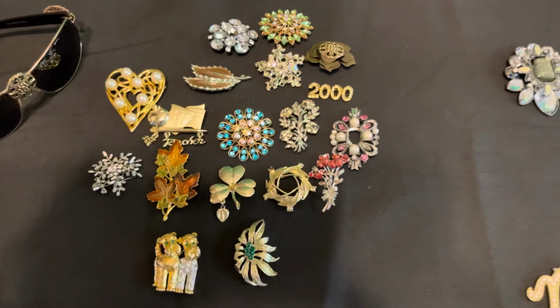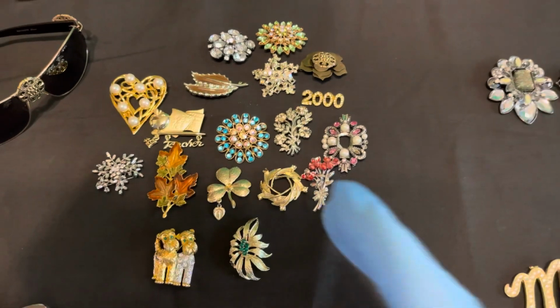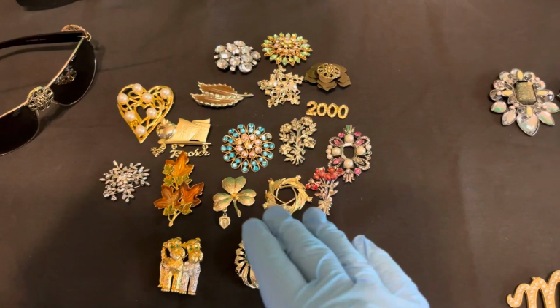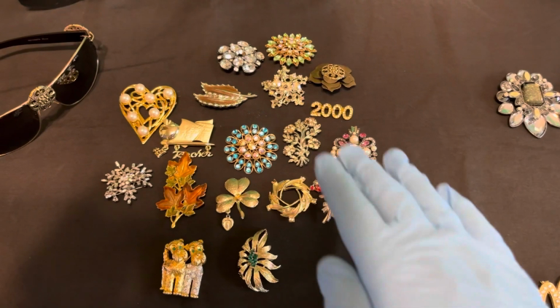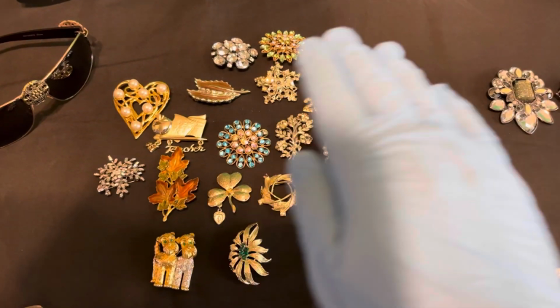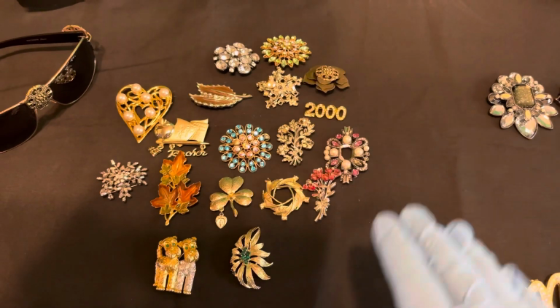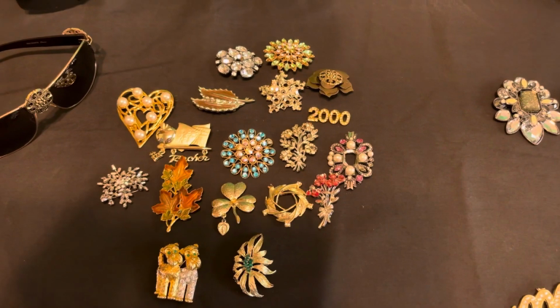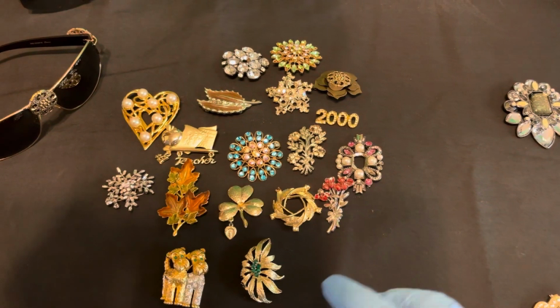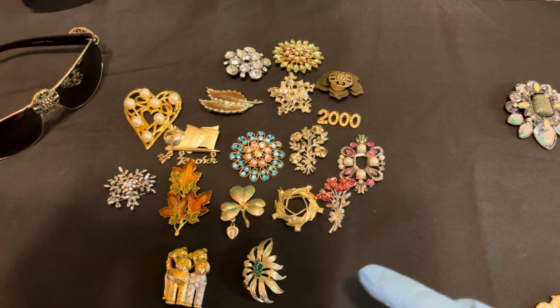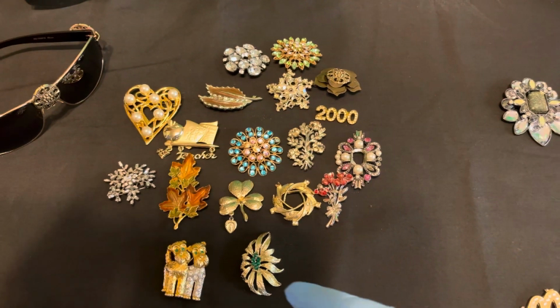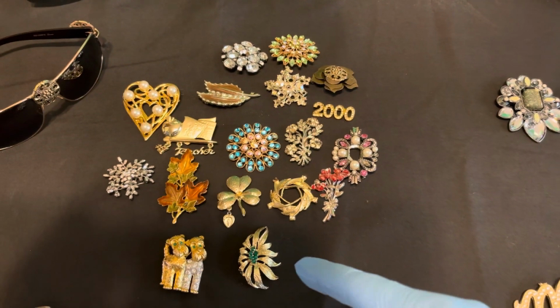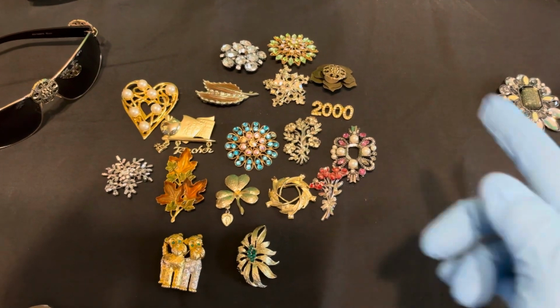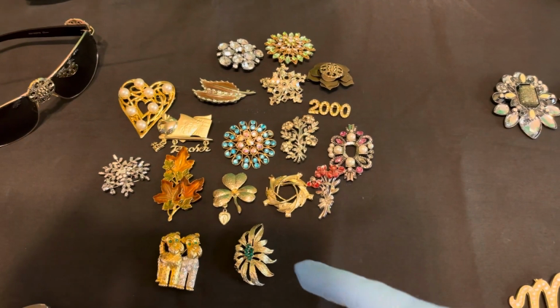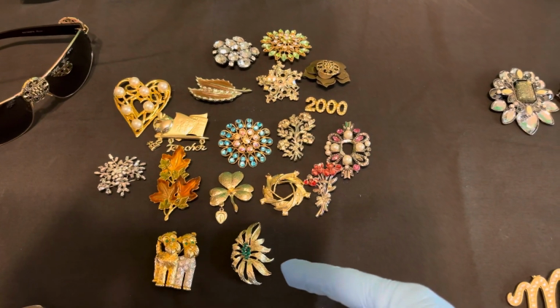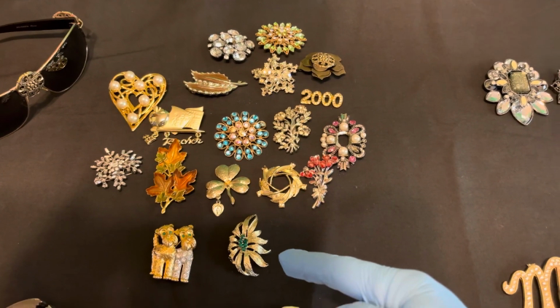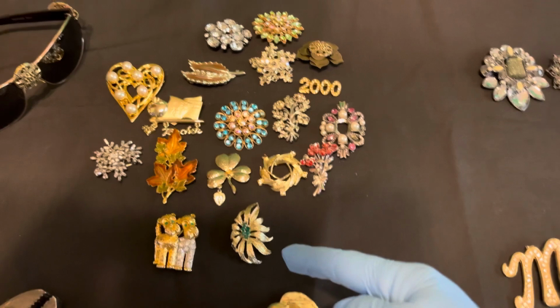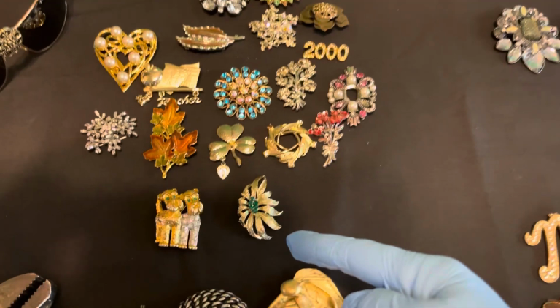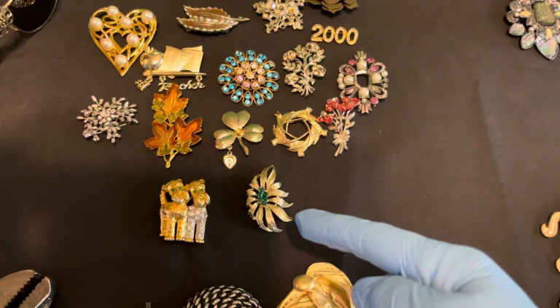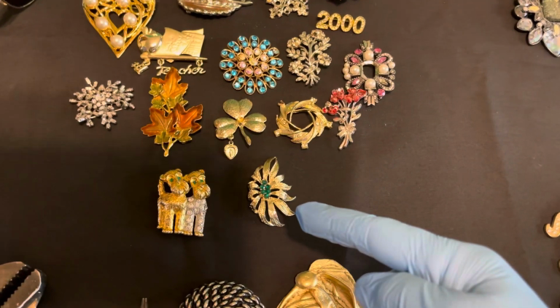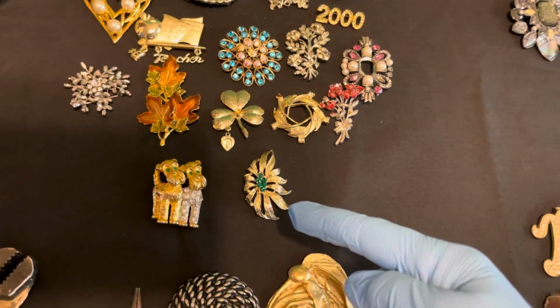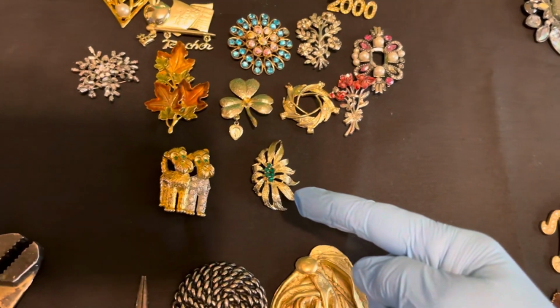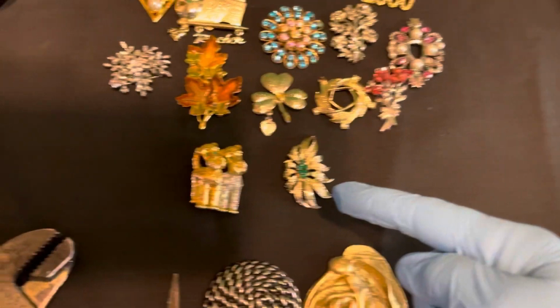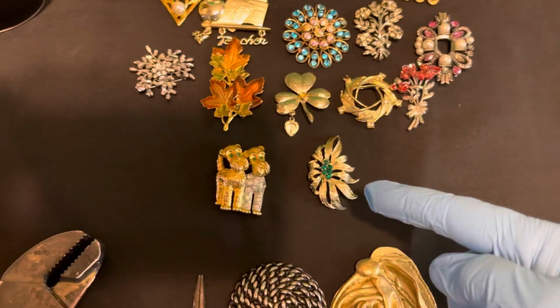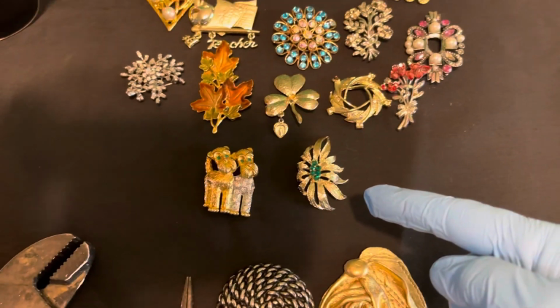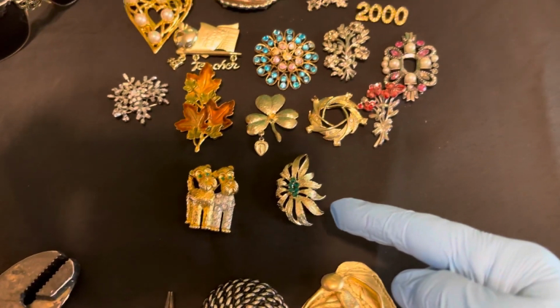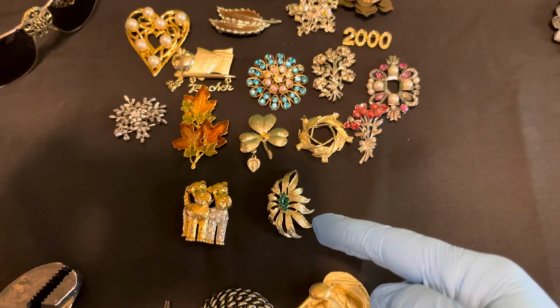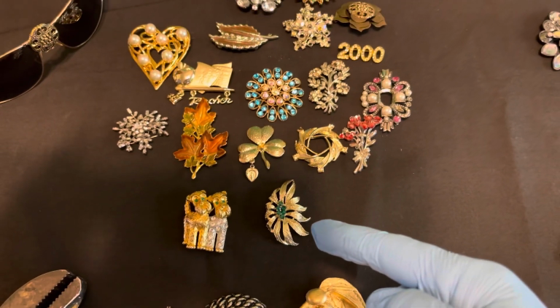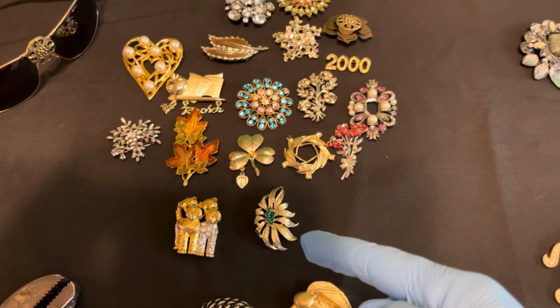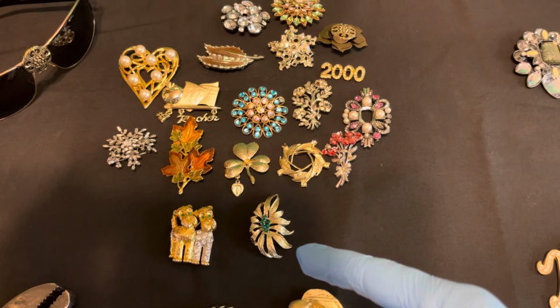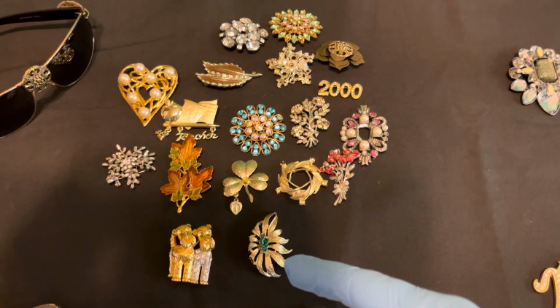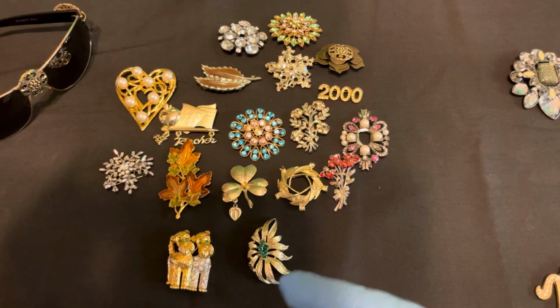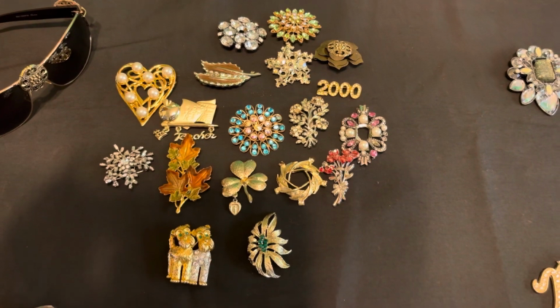Now these brooches here were all store-bought and they already have the closure on the back. This famous brooch here is the one I'm wearing in my daughter Jackie's video about that Target run, where she roasted me about my makeup.